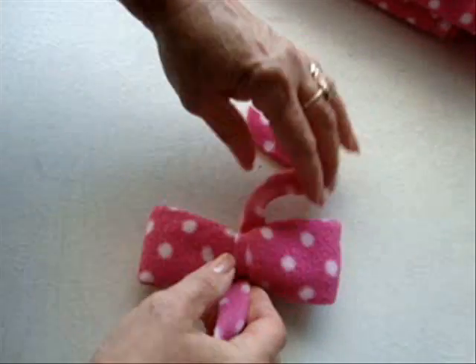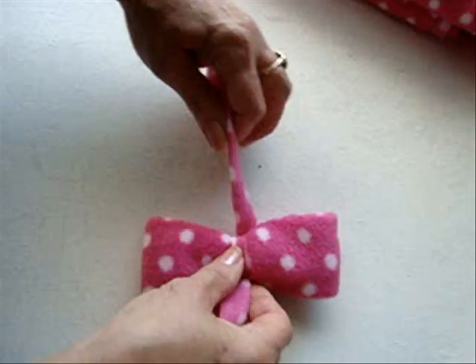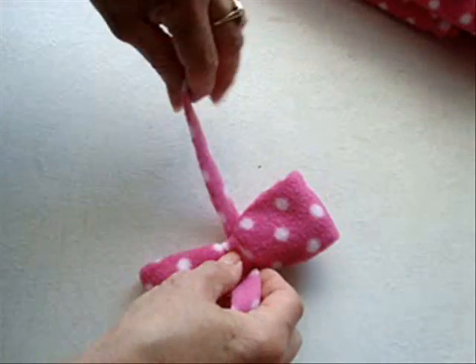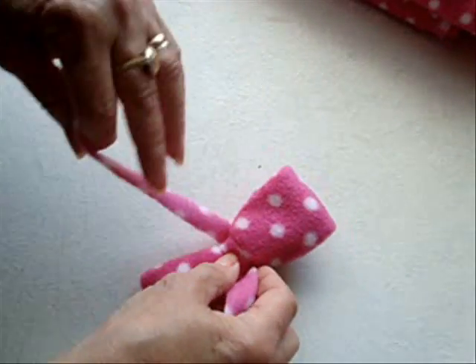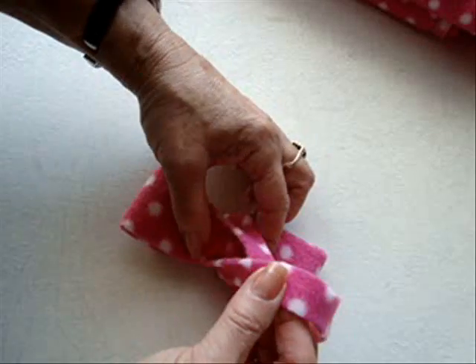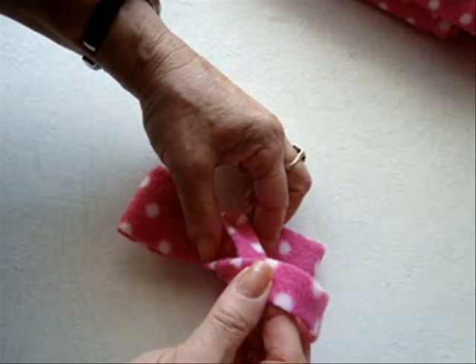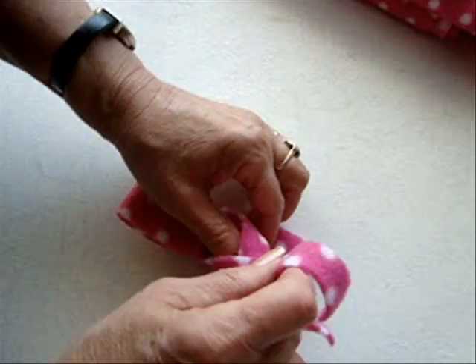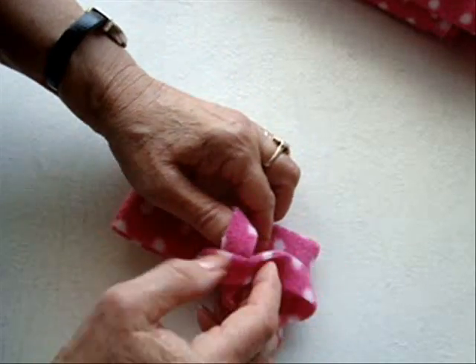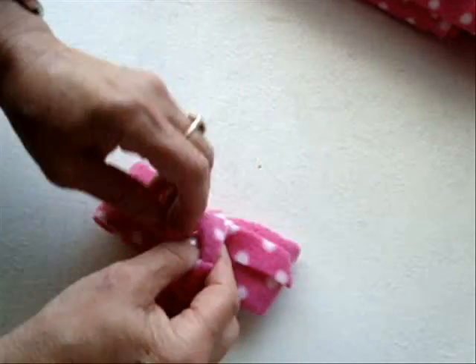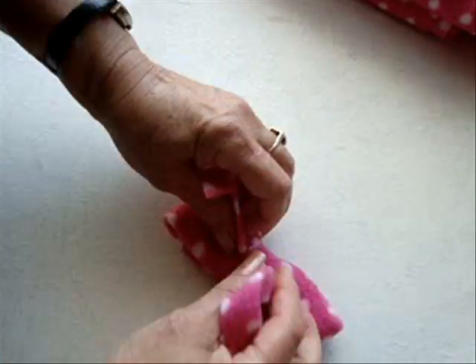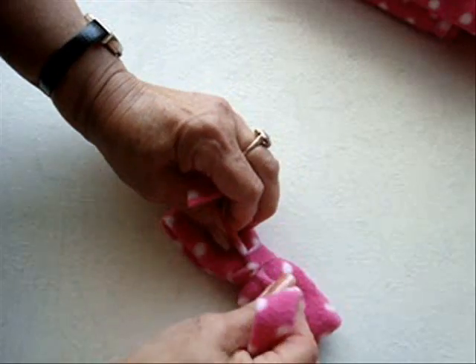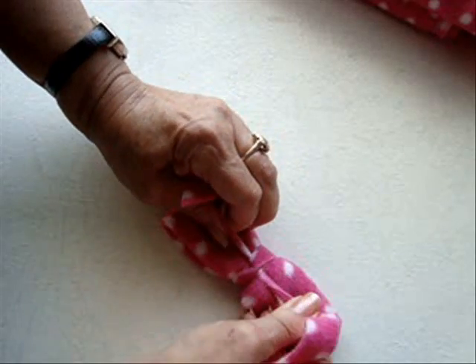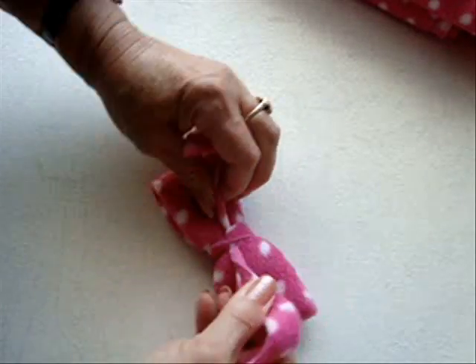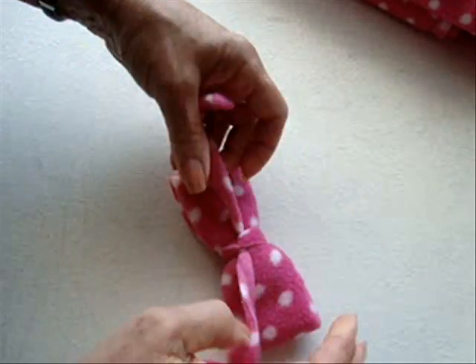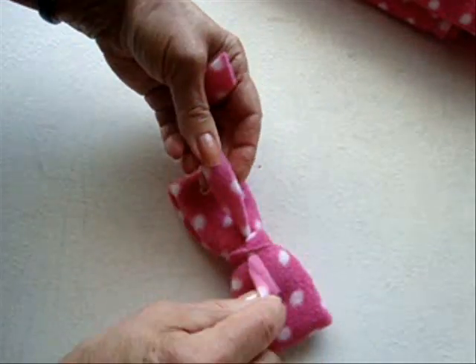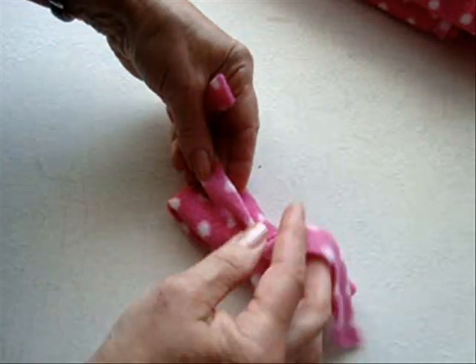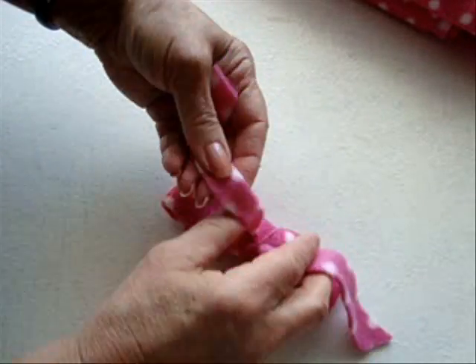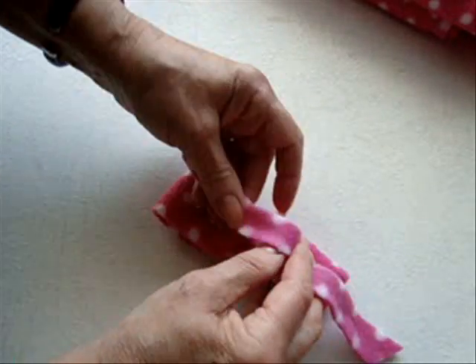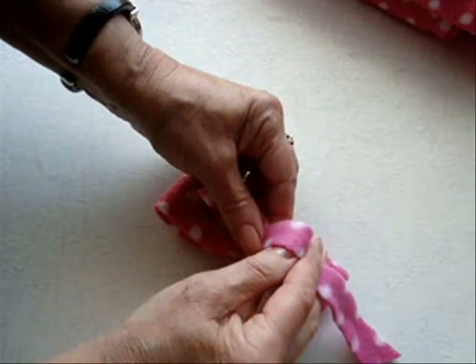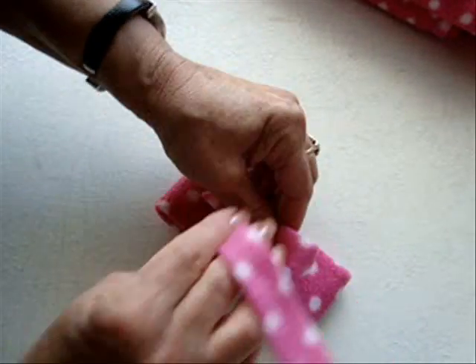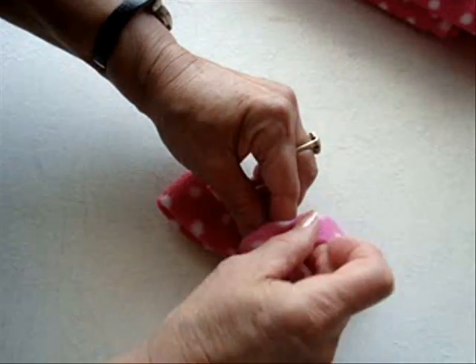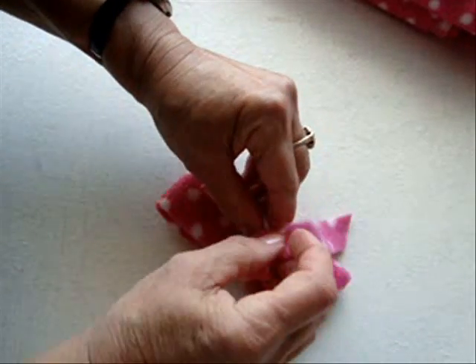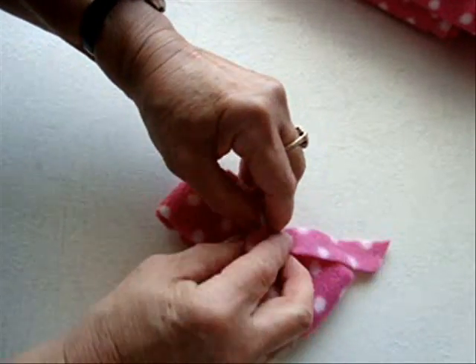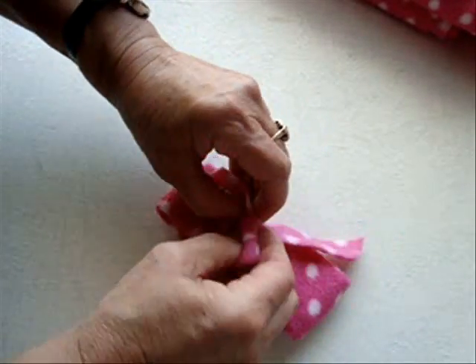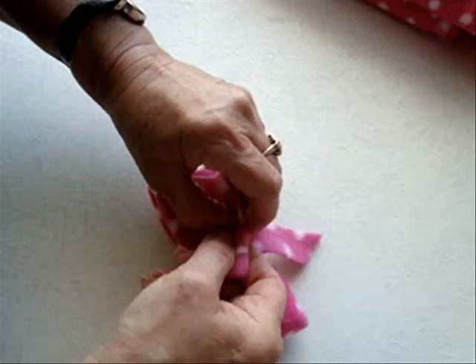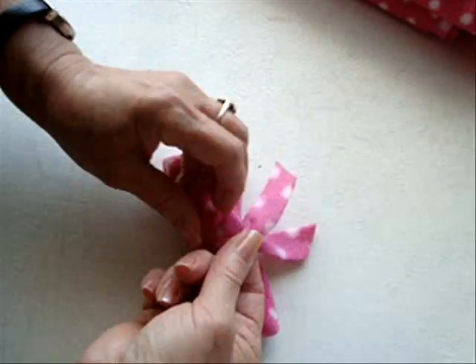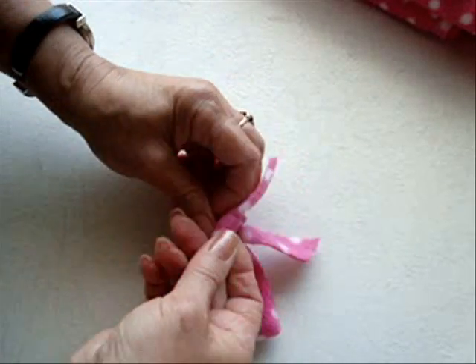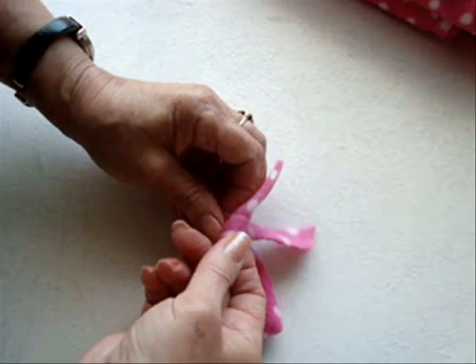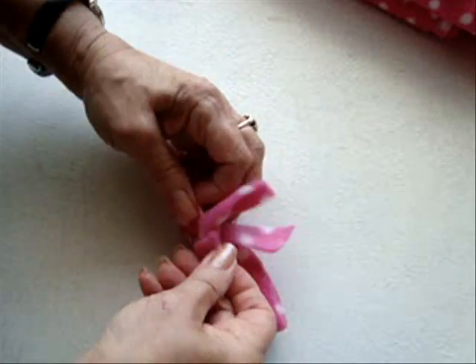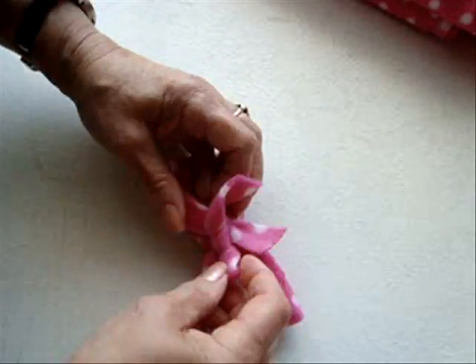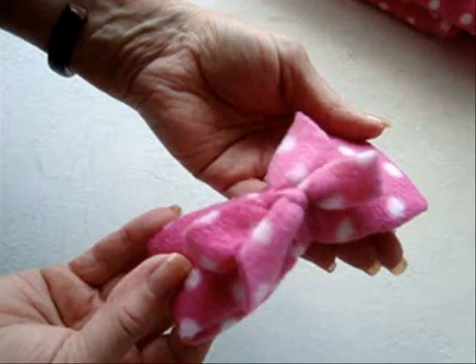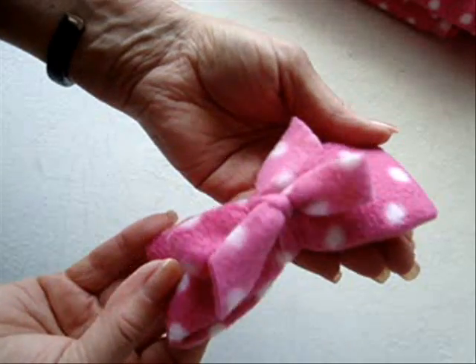To make the double bow in the front, bring the ends back around to the front and tie a bow as though you were tying your shoelaces. Like that.